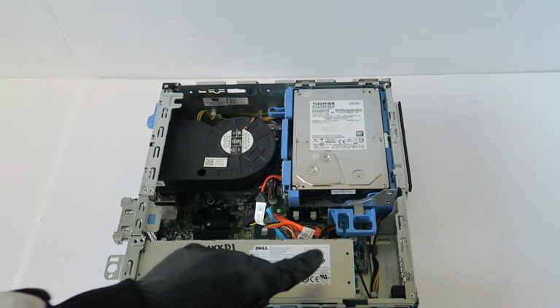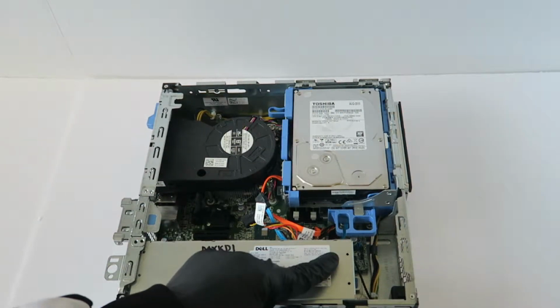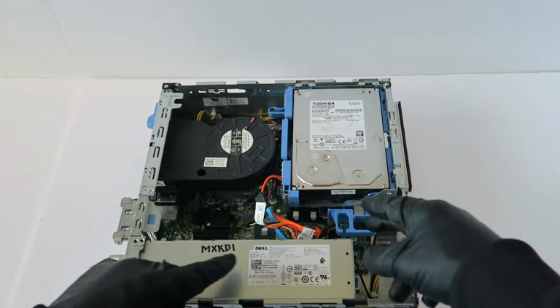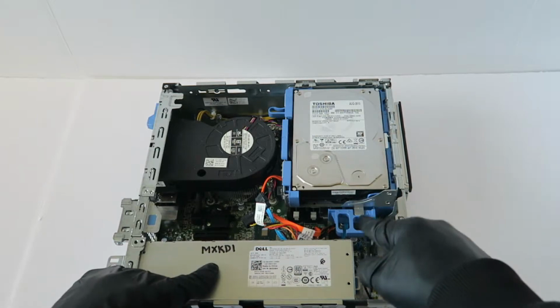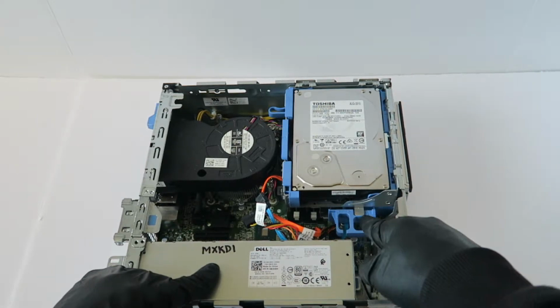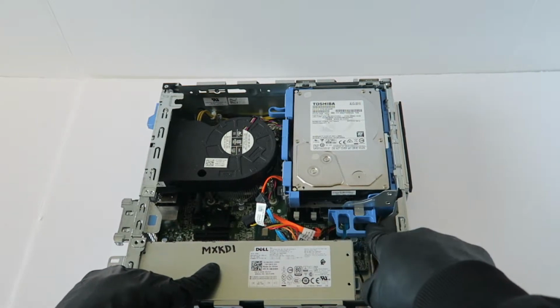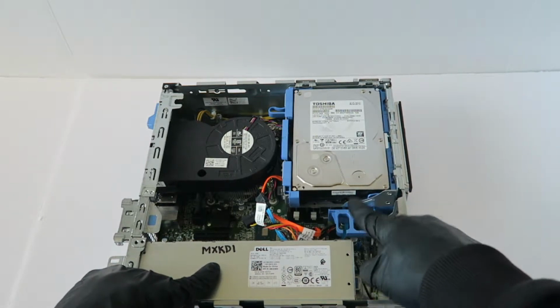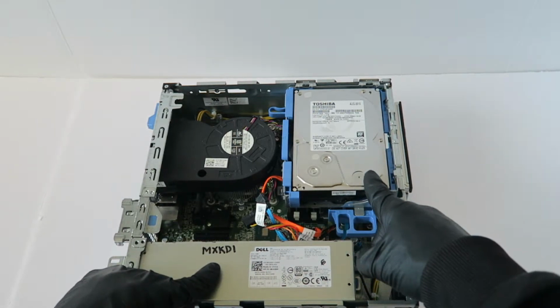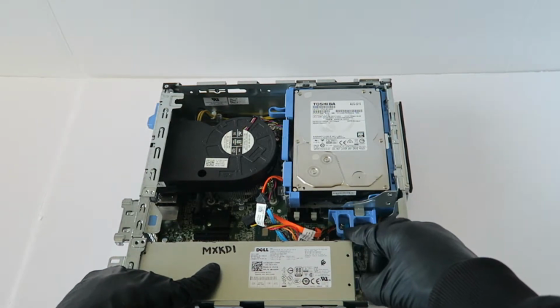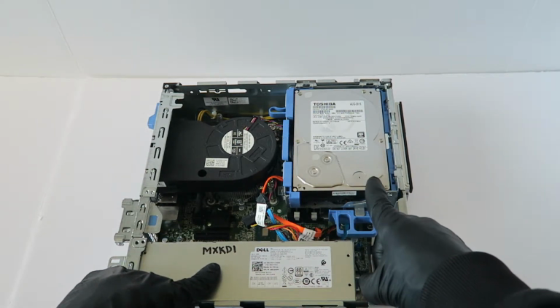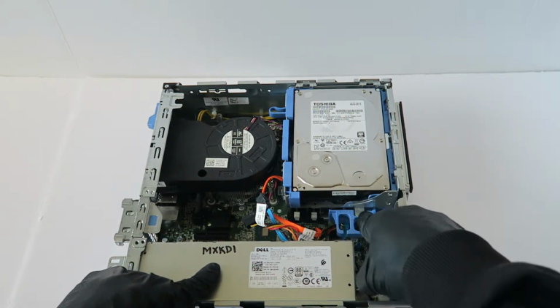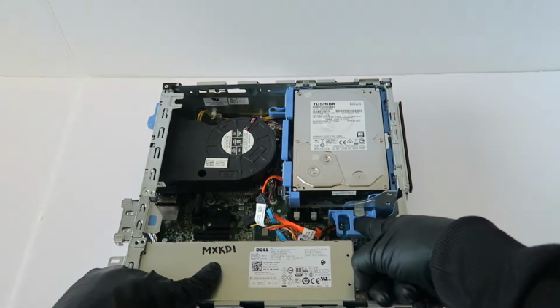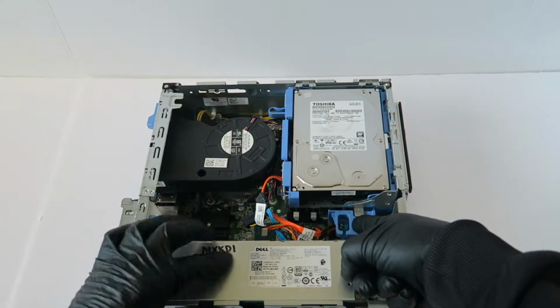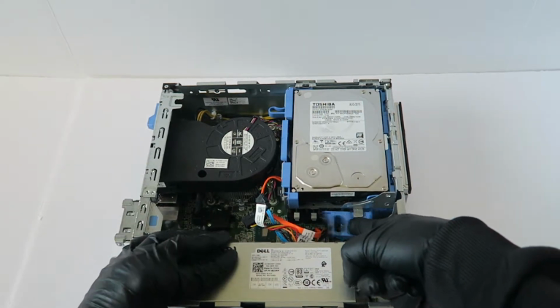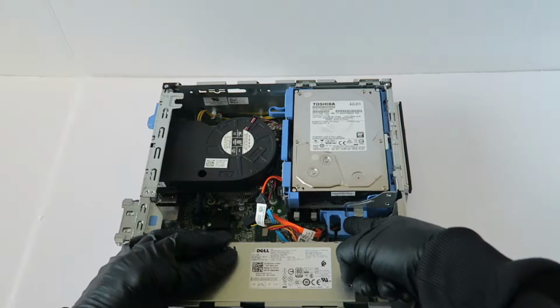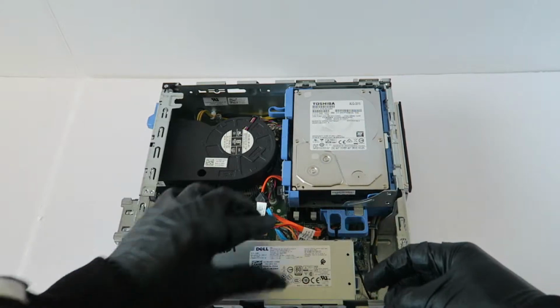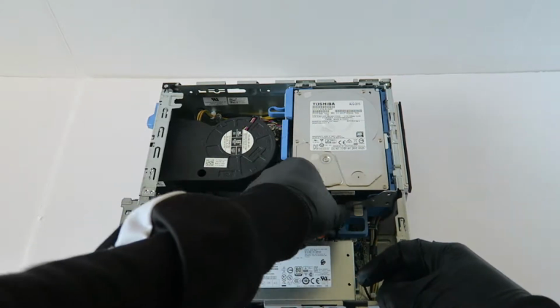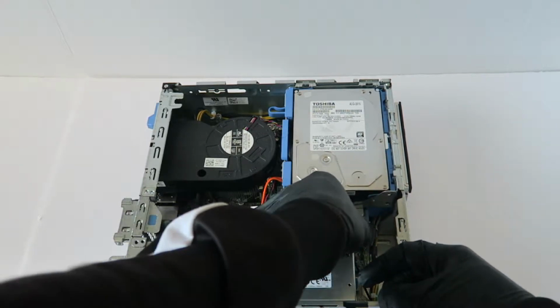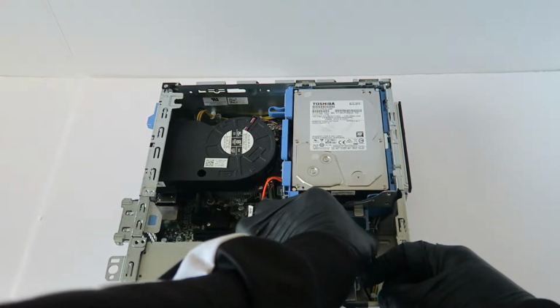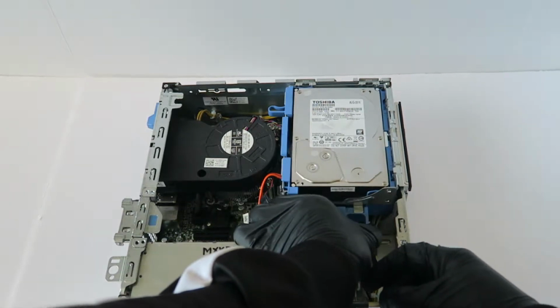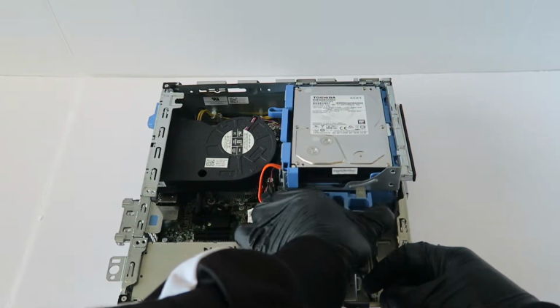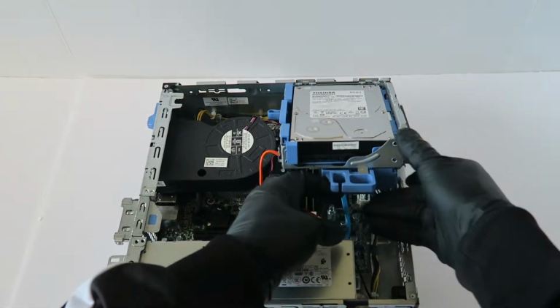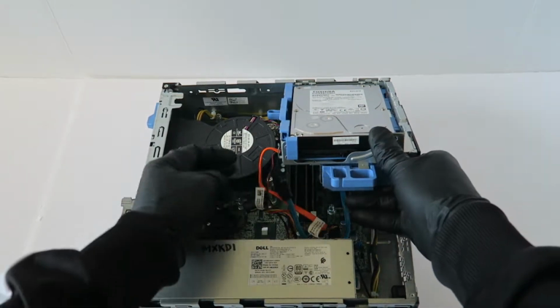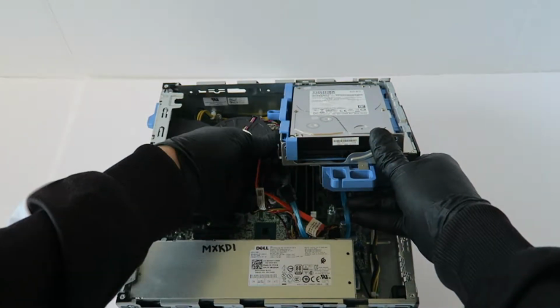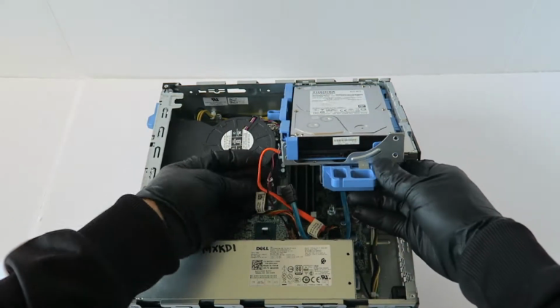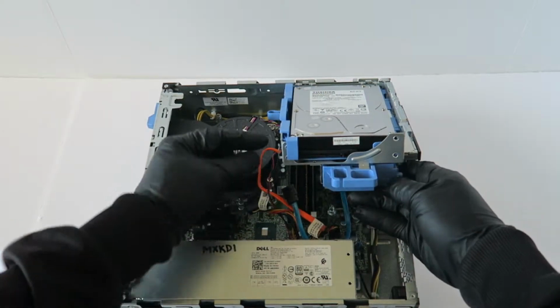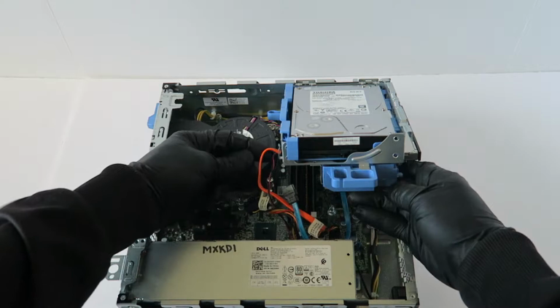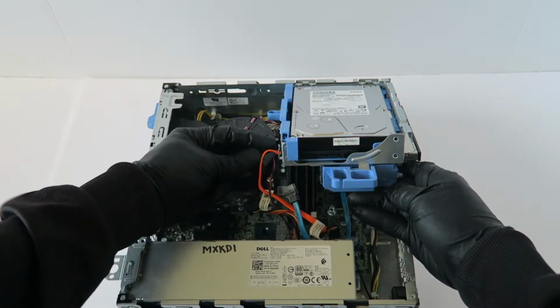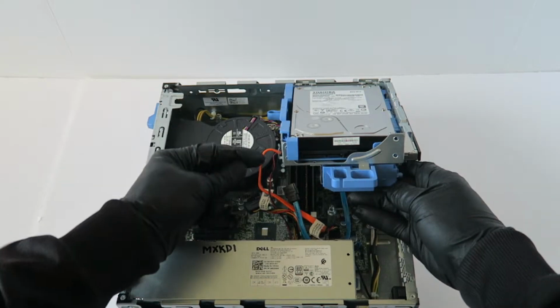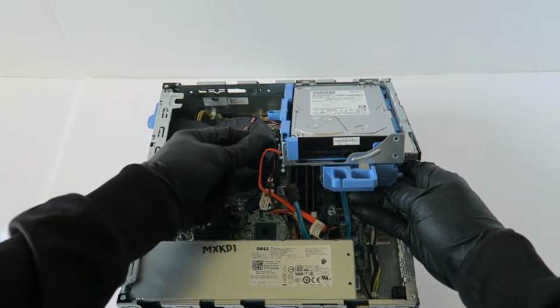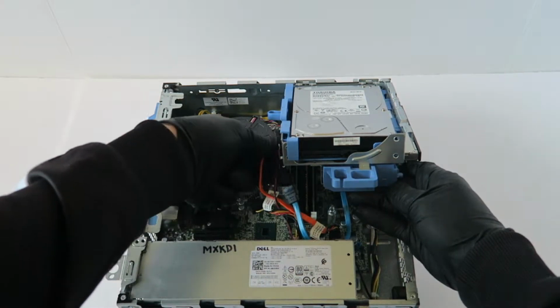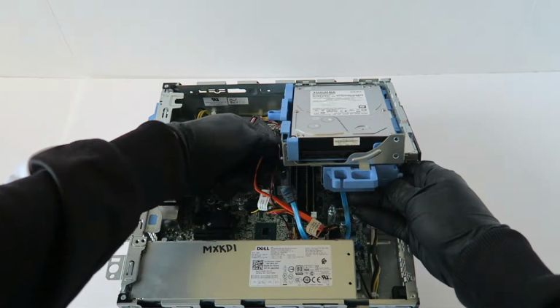There's a secure clip right here to lock and unlock the hard drive cage. You're going to unlock it and it lifts up like this, then you're going to disconnect the power cable for the optical drive.